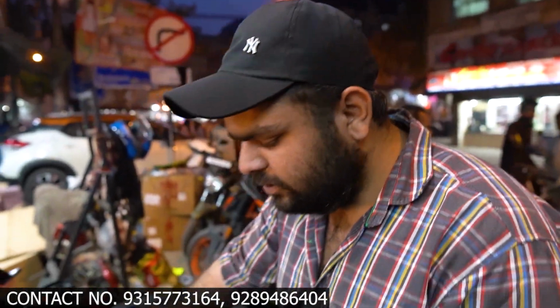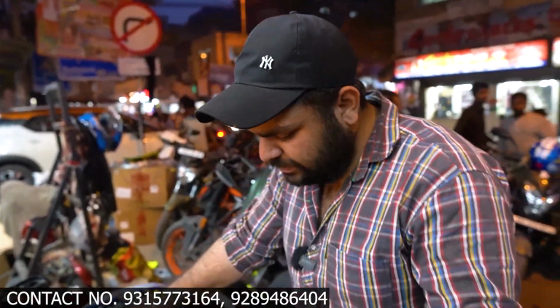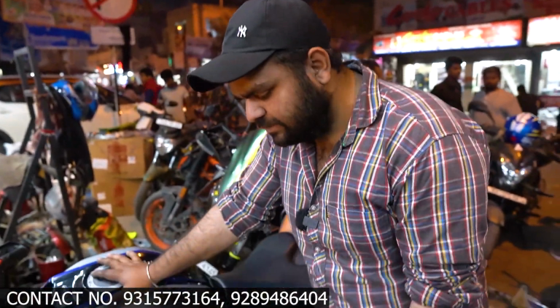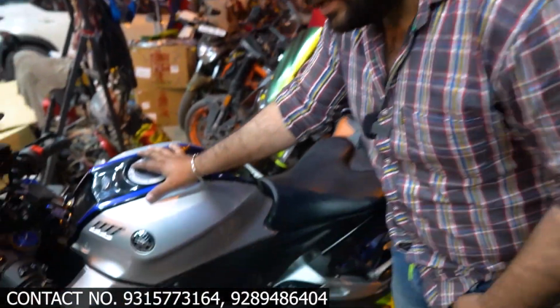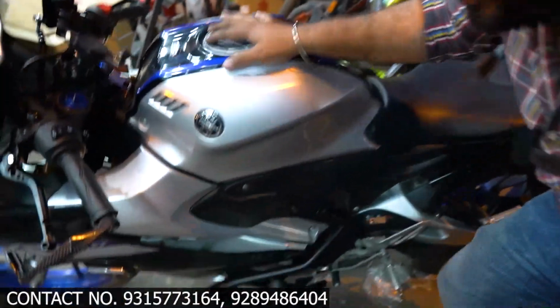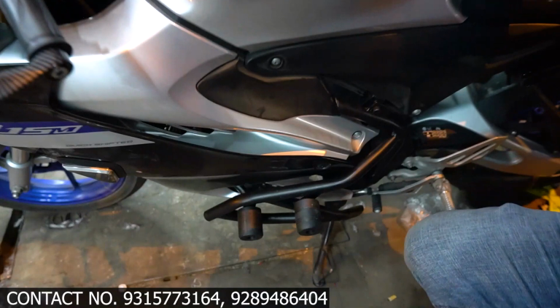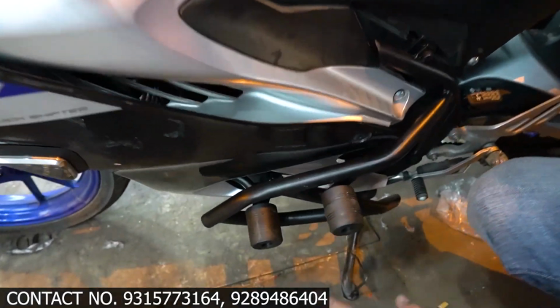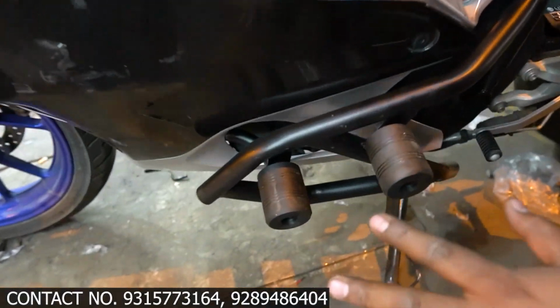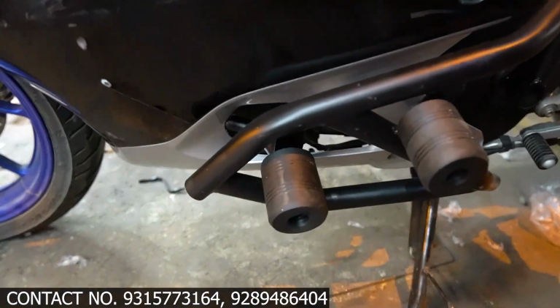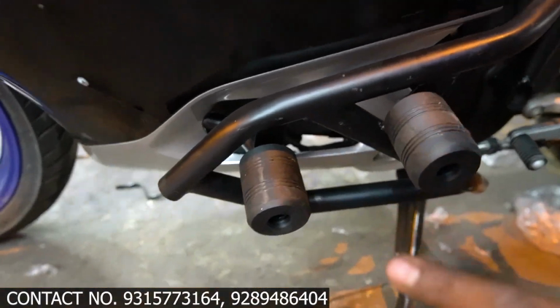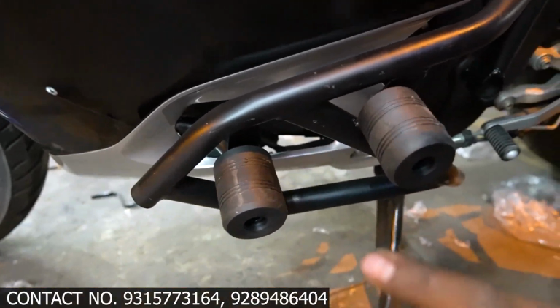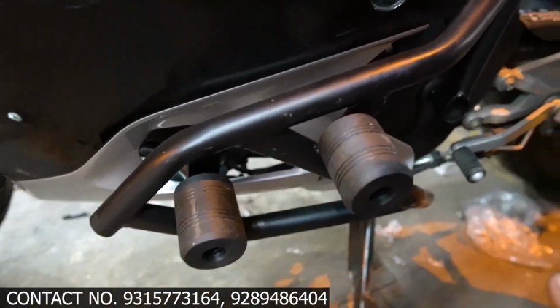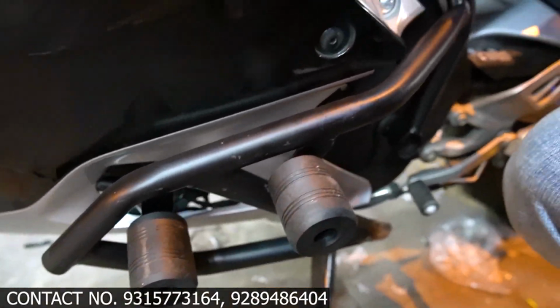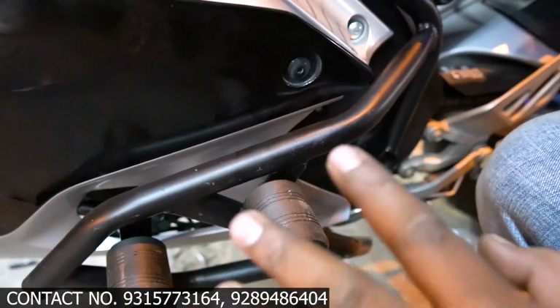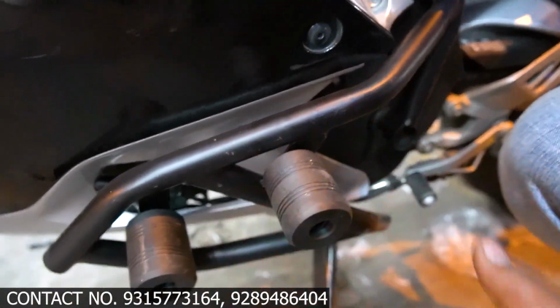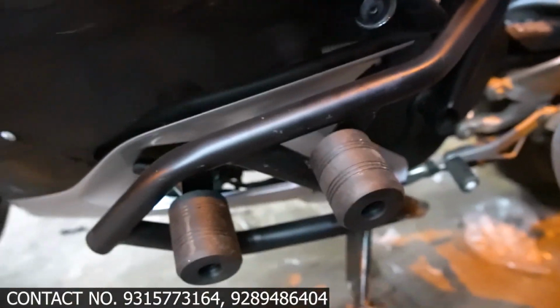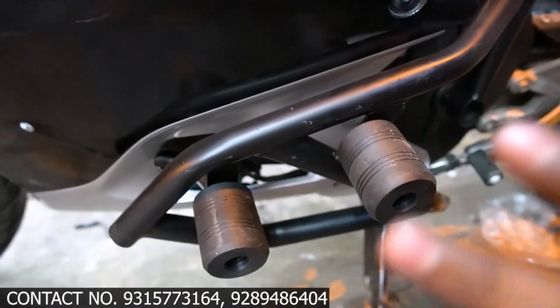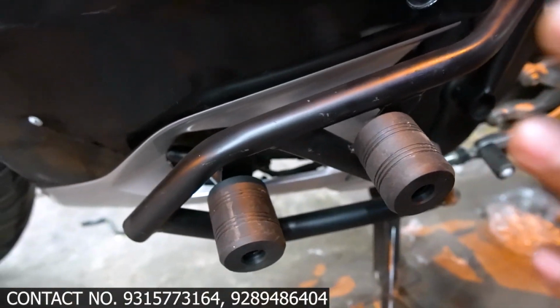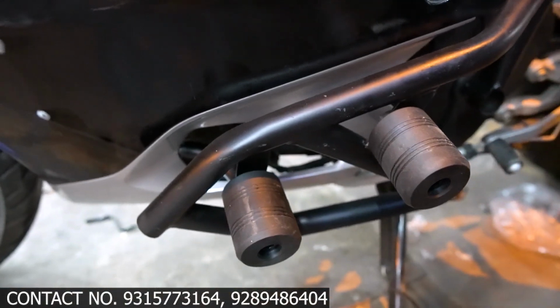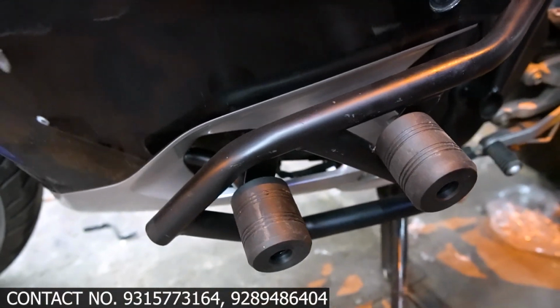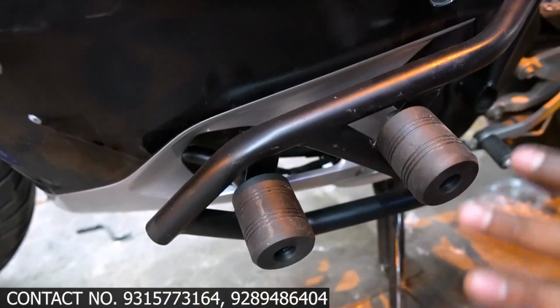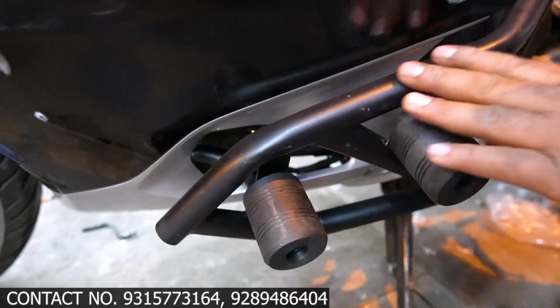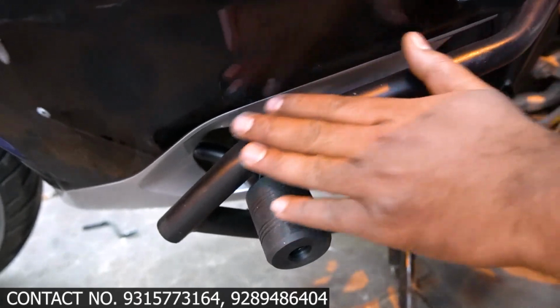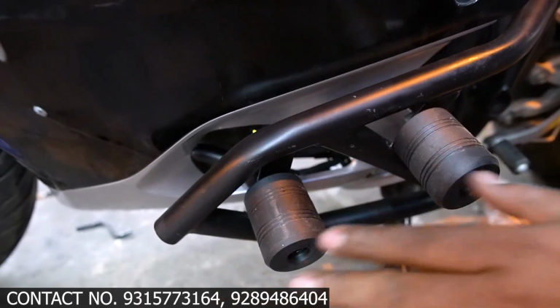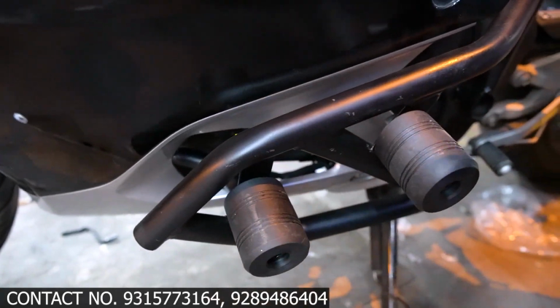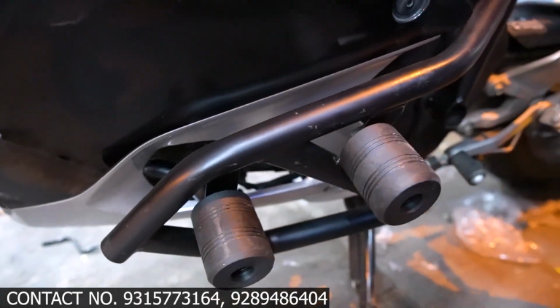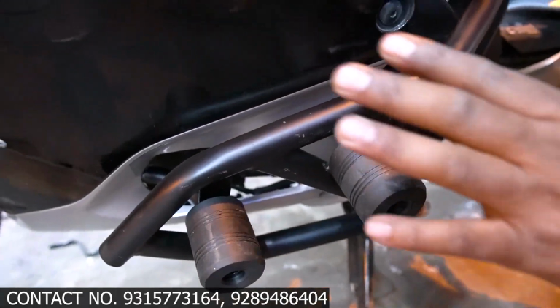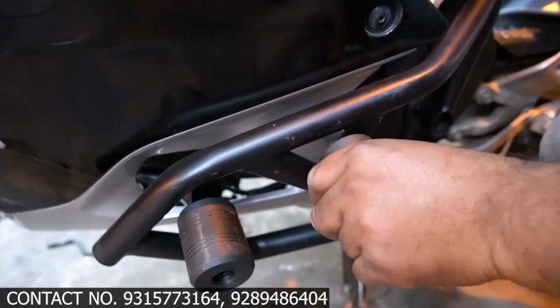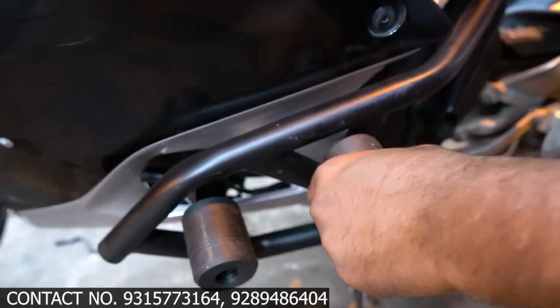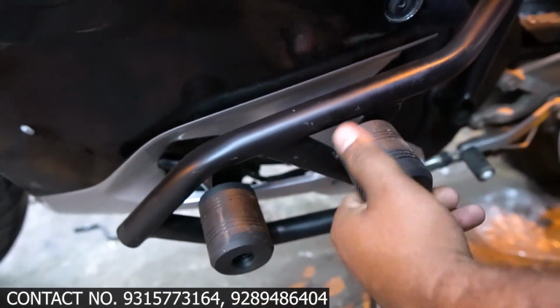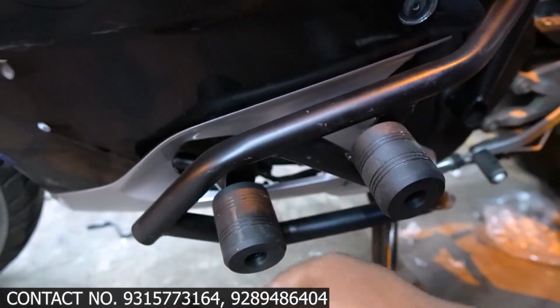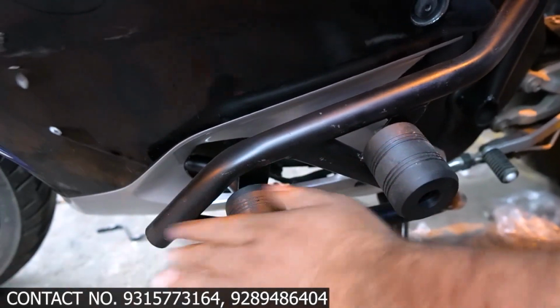First of all, let's go to the crash guard. We have a dual slider crash guard in a very heavy pipe. As you can see, it will be powder coated, and there are good quality sliders.